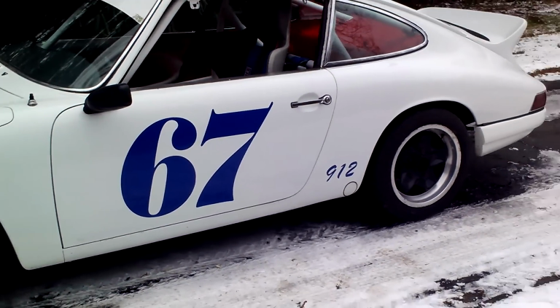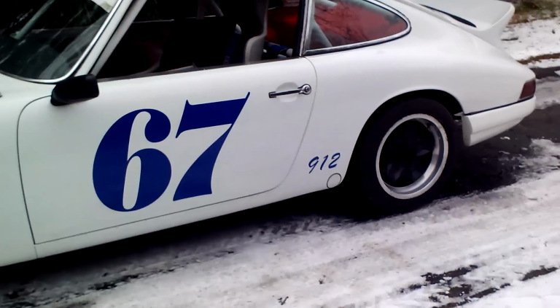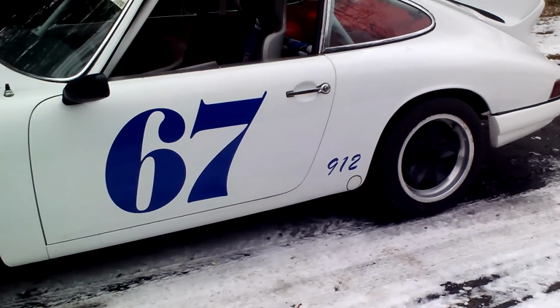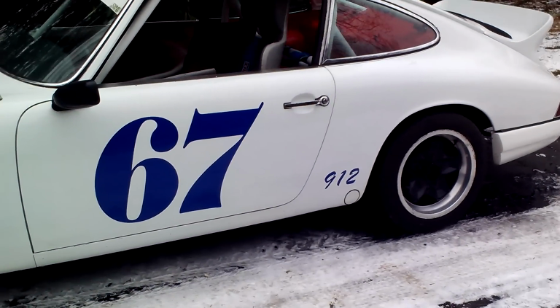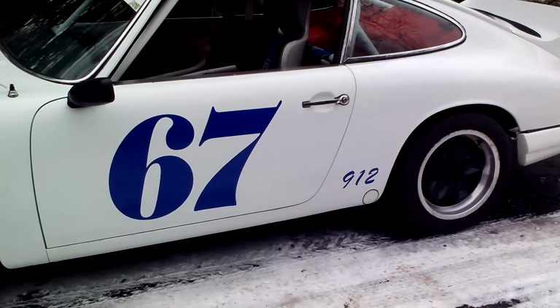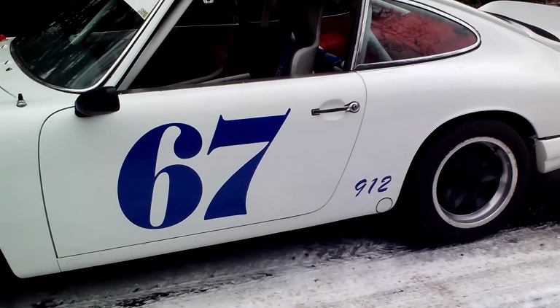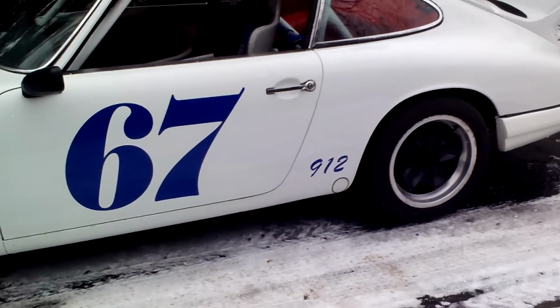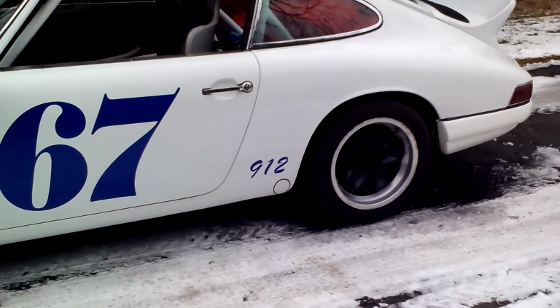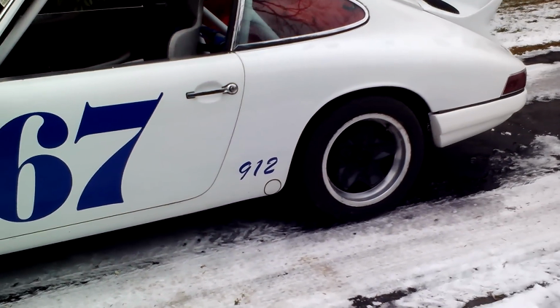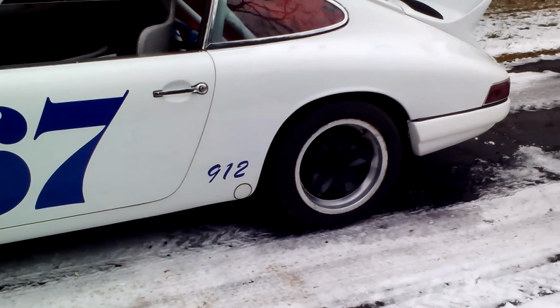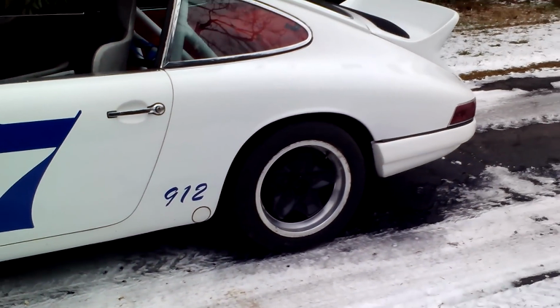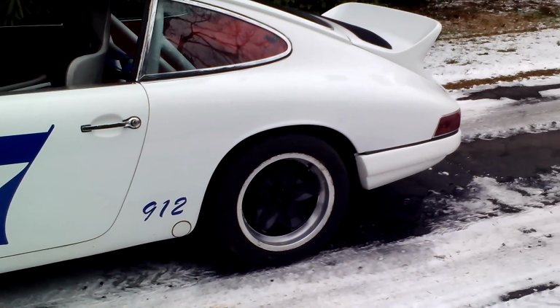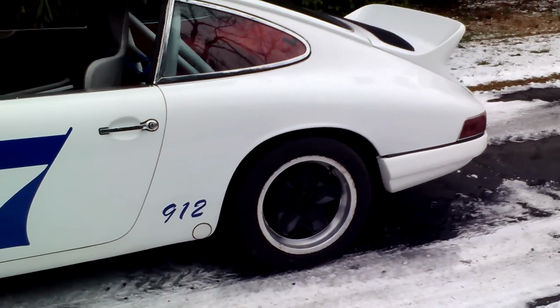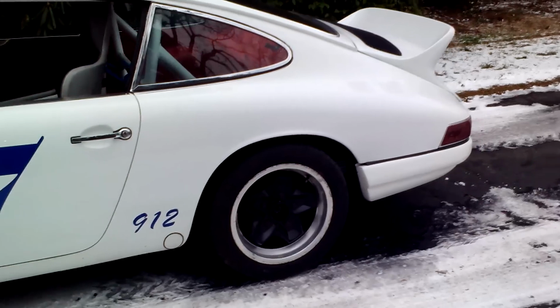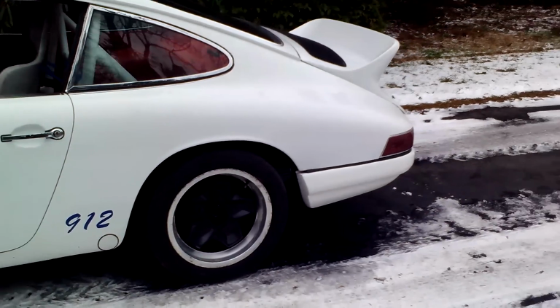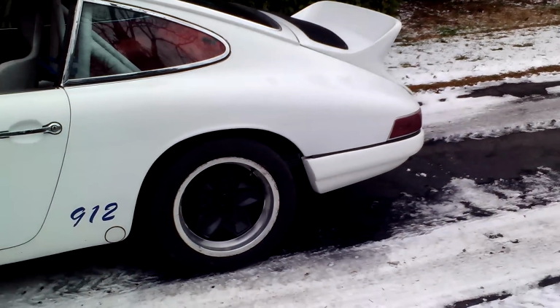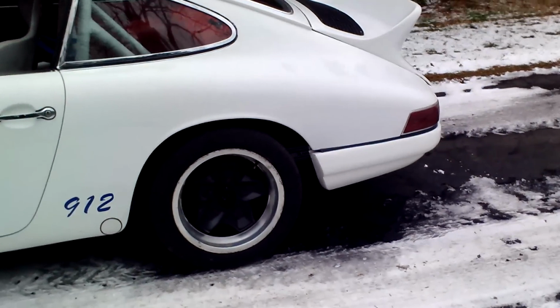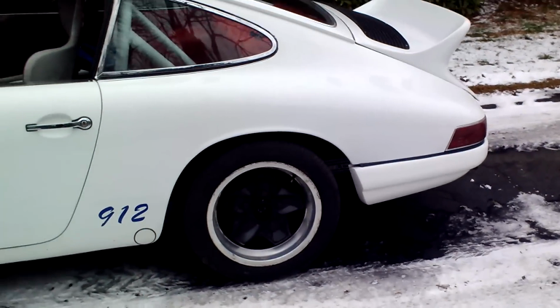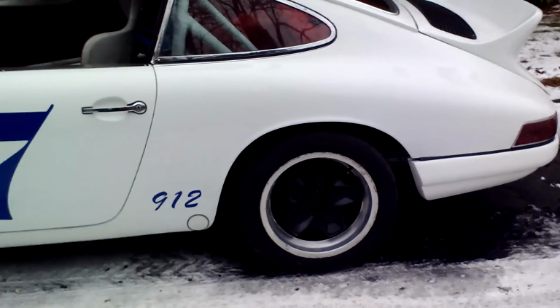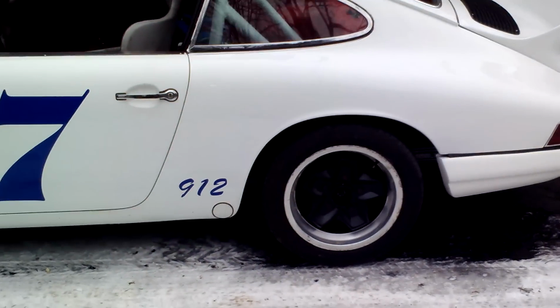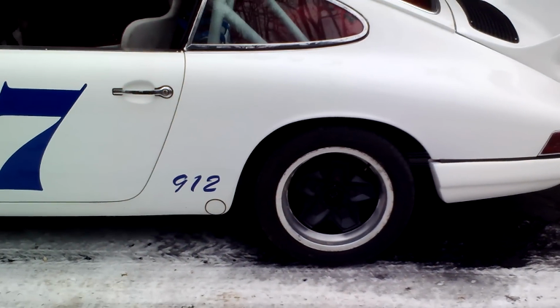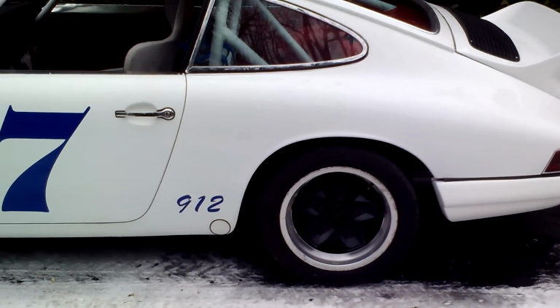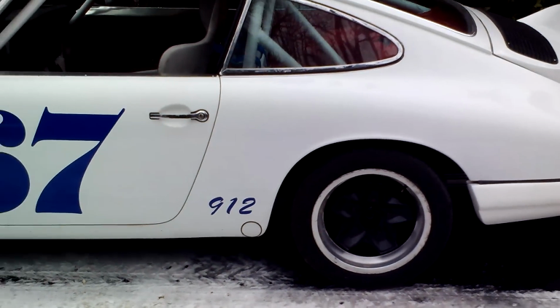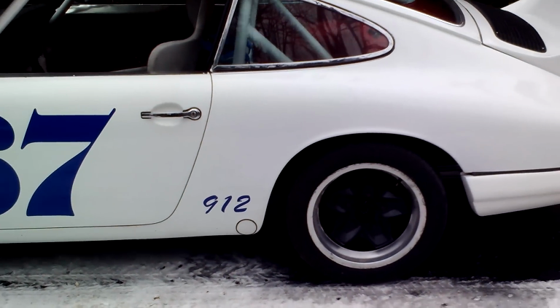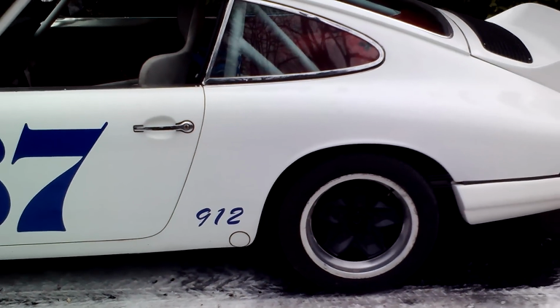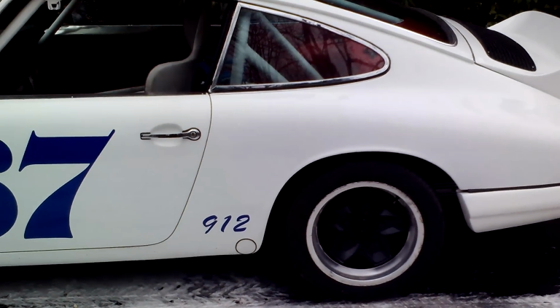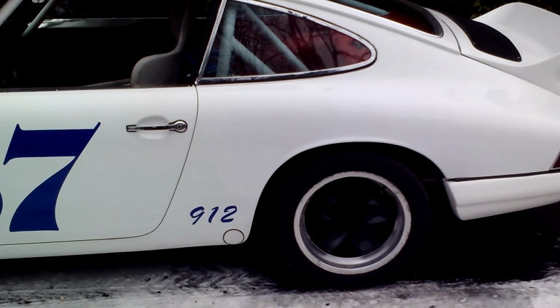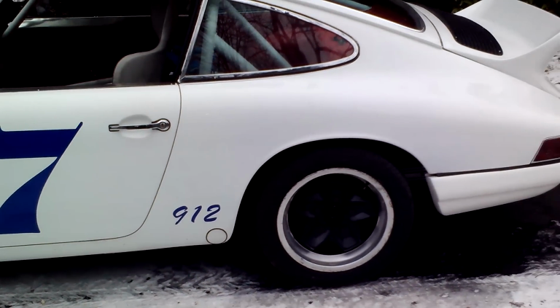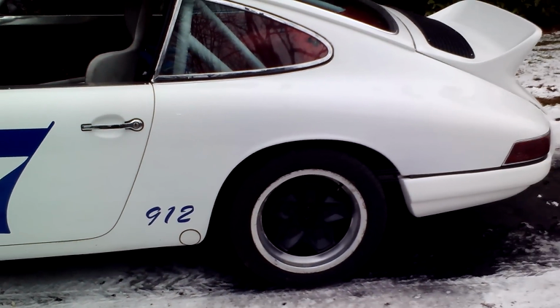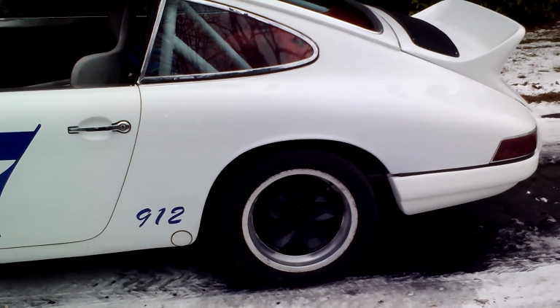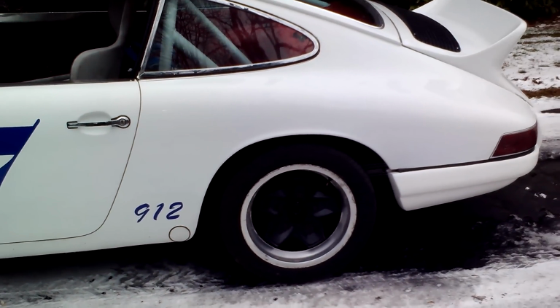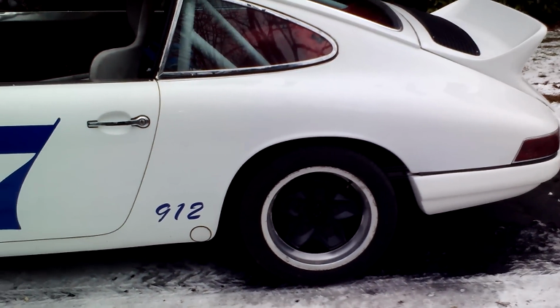The transmission was gone through, obviously. The motor has very low hours on it, about three weekends. Runs awesome. Doesn't leak a drop of oil — it's dry as a bone.